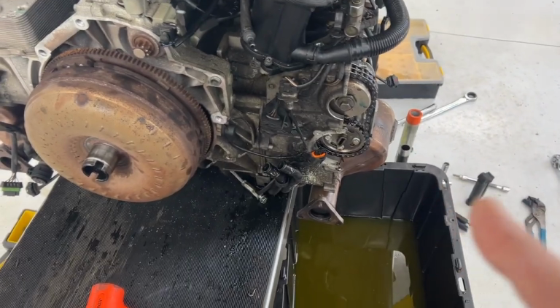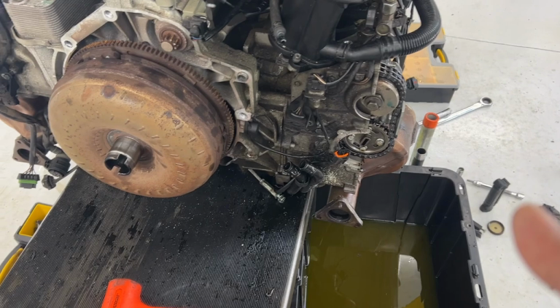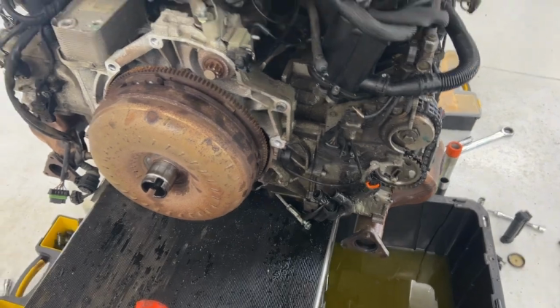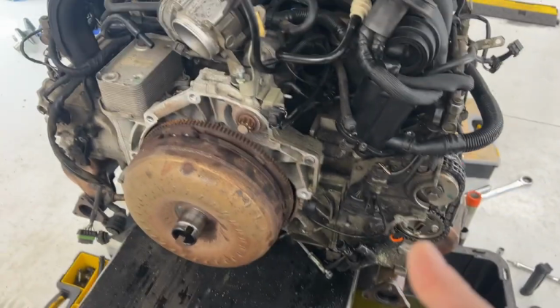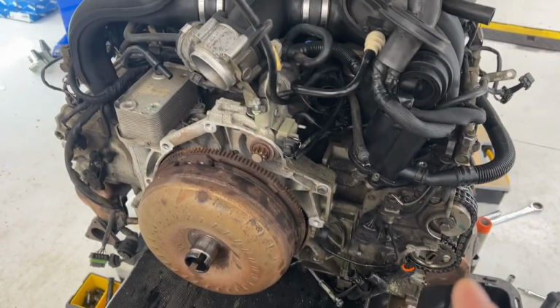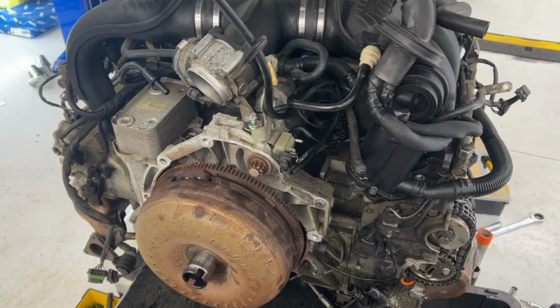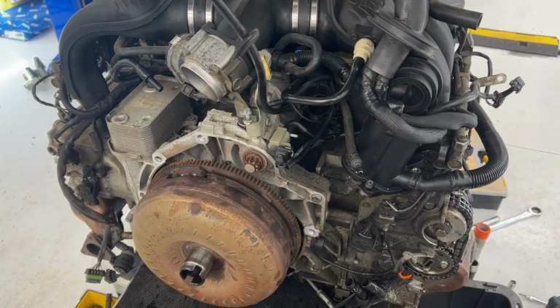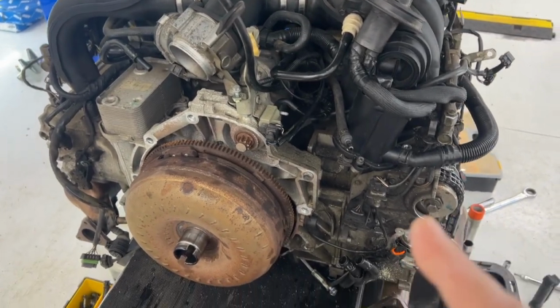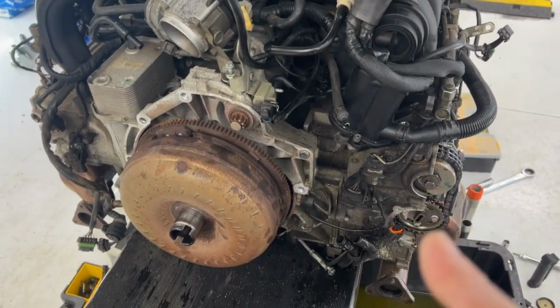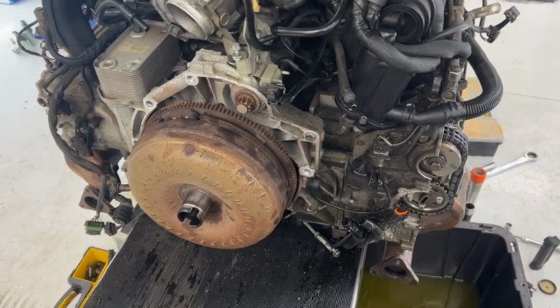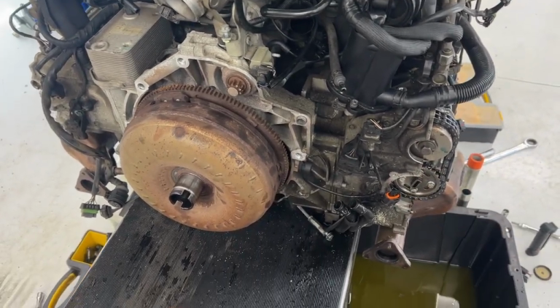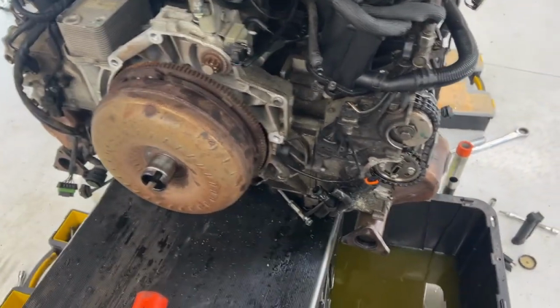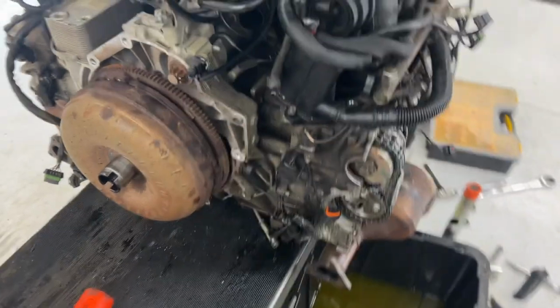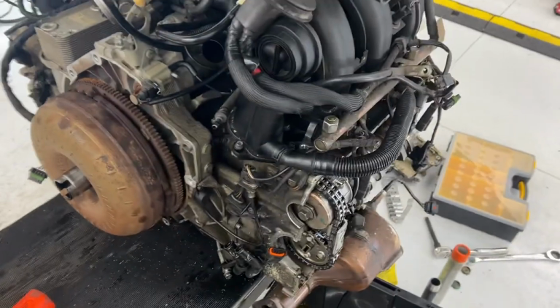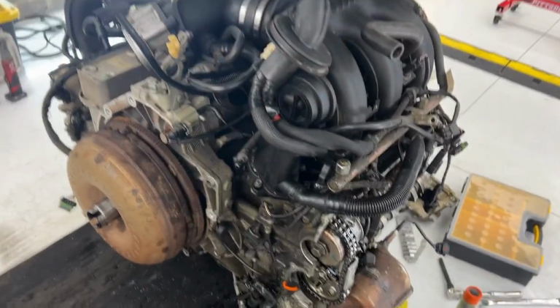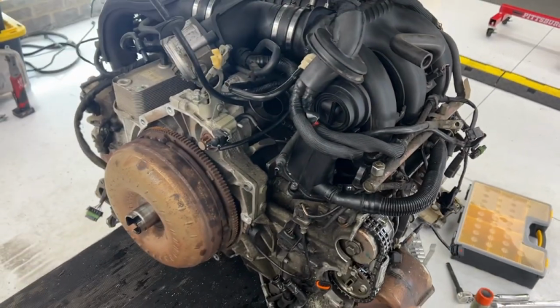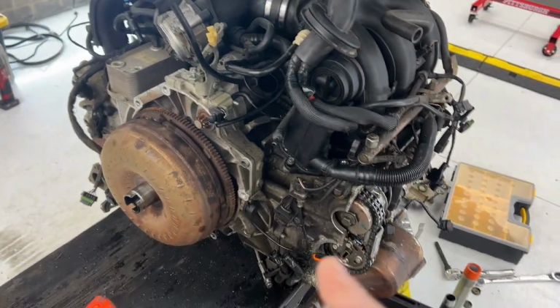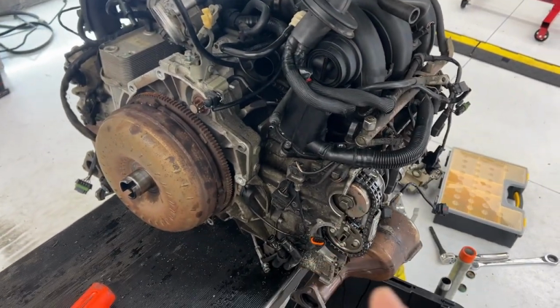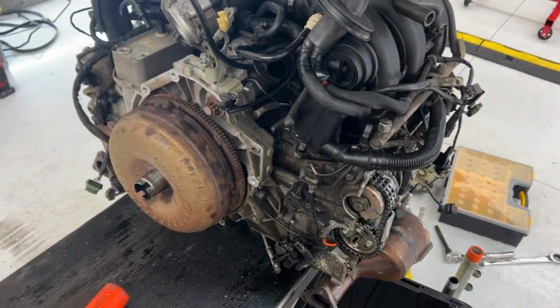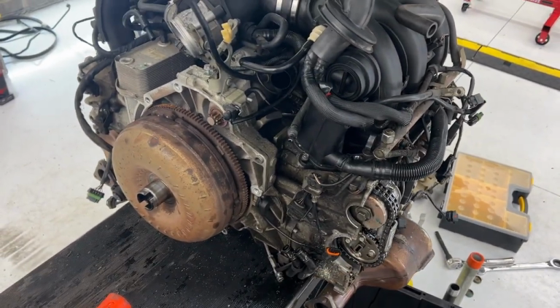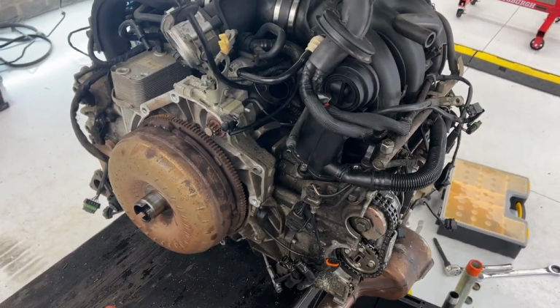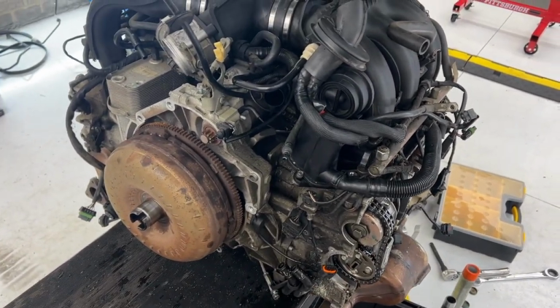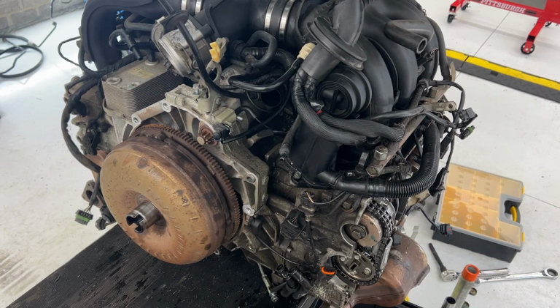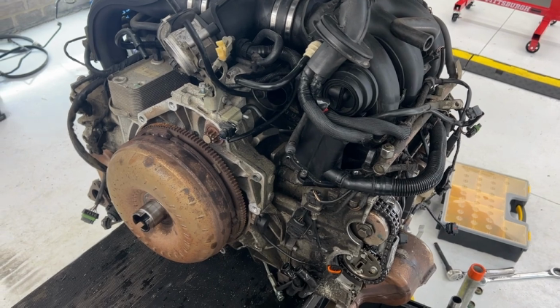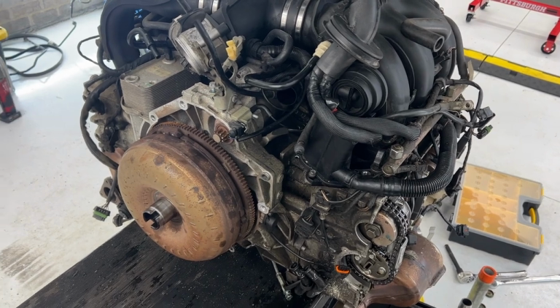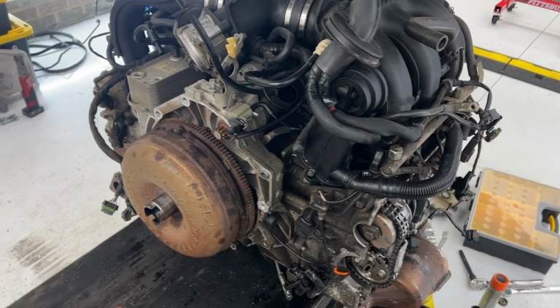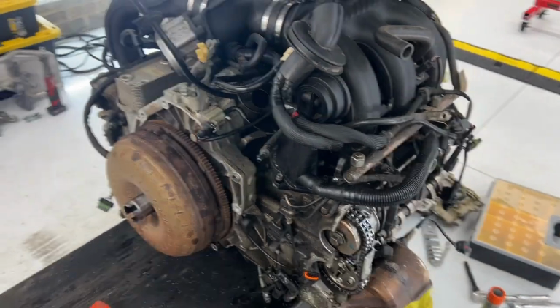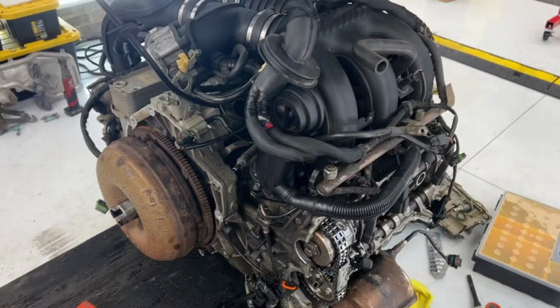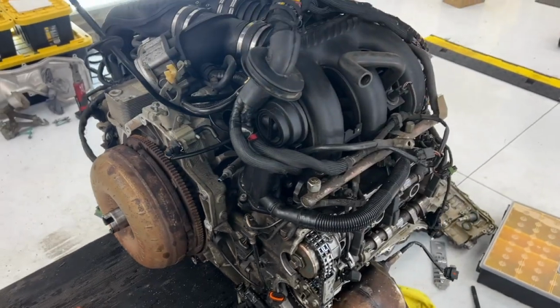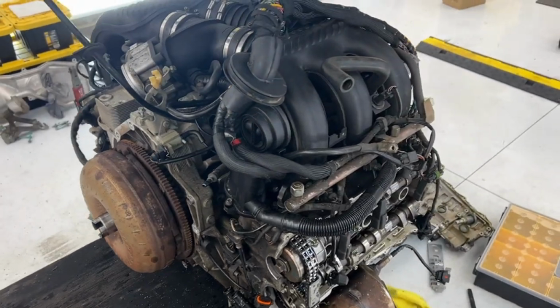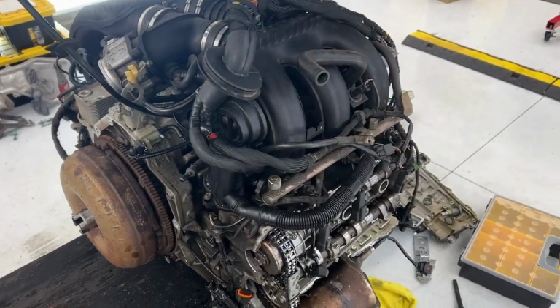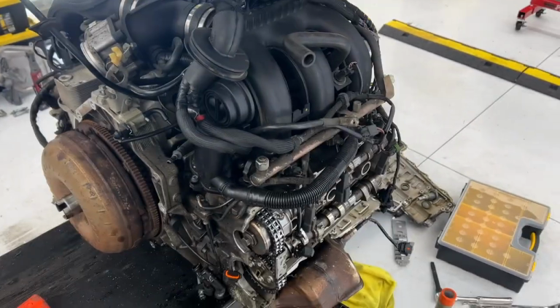We're going to make do and start disassembling on this table. If you are interested in learning about your Boxster engine, make sure you subscribe to the channel, follow along, and you'll get lots of detailed video on how to do it.